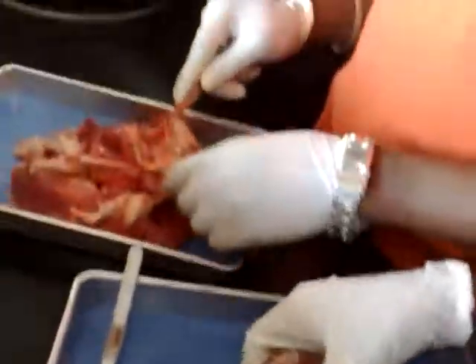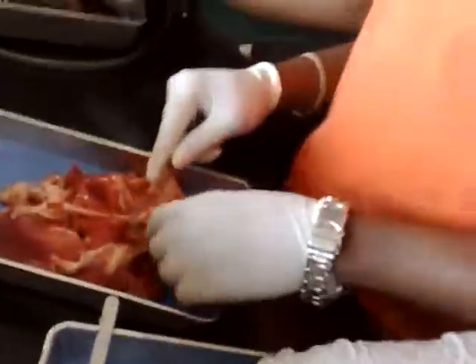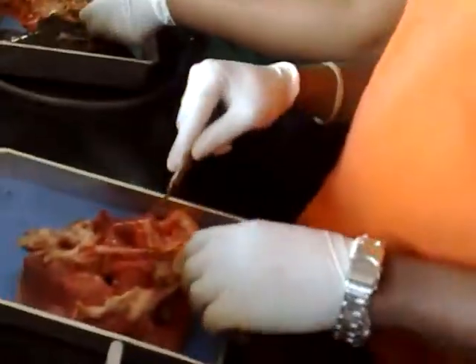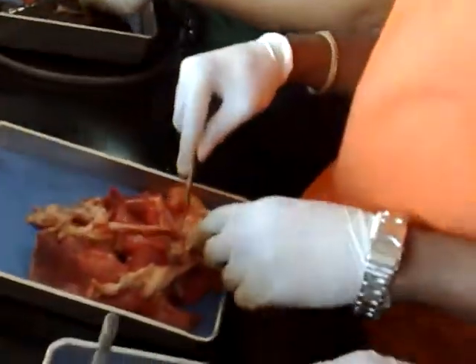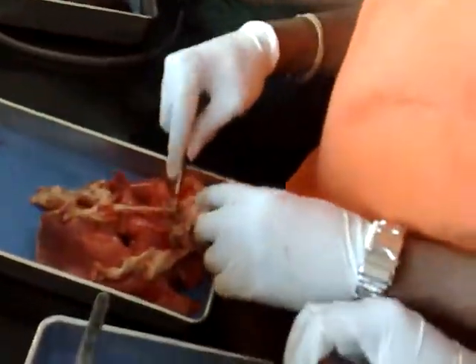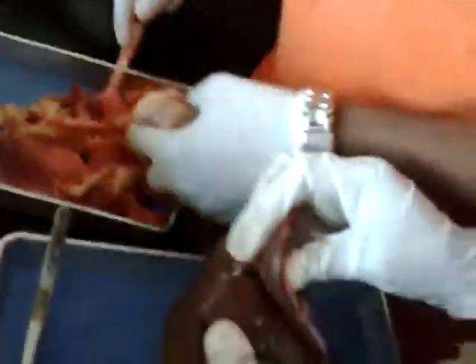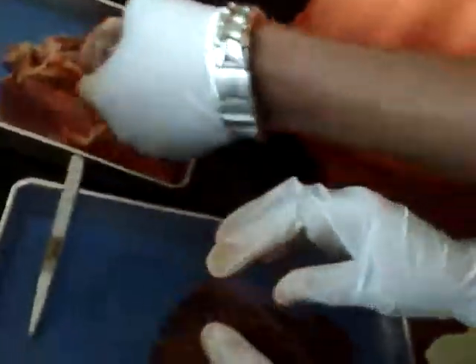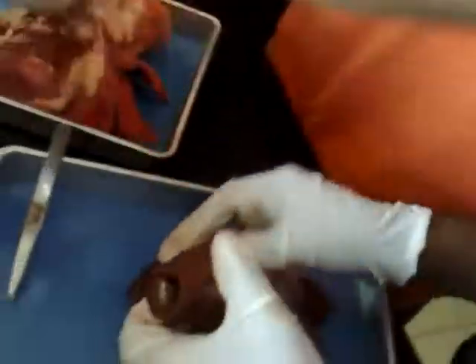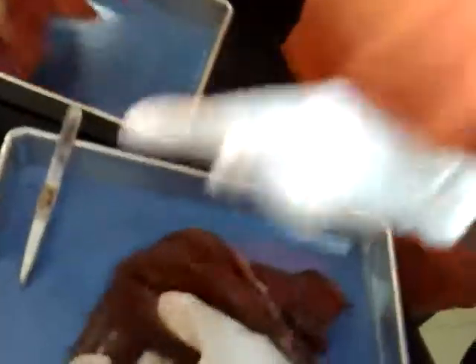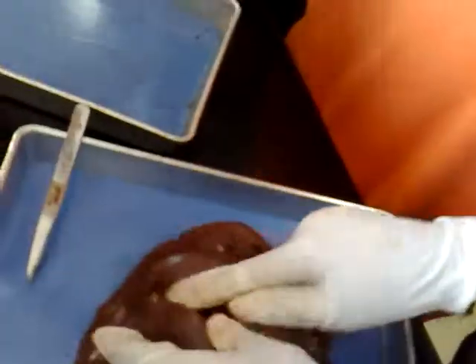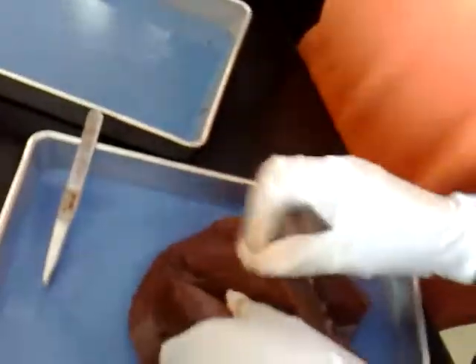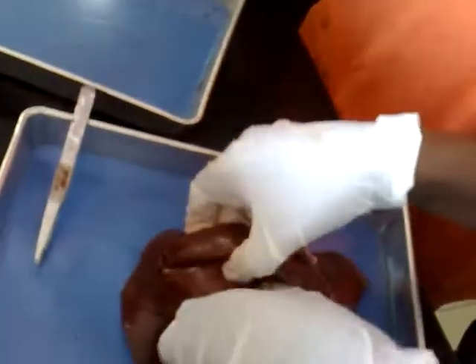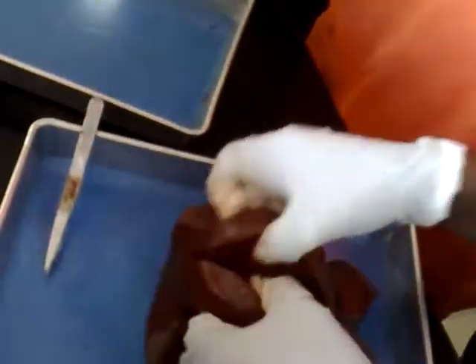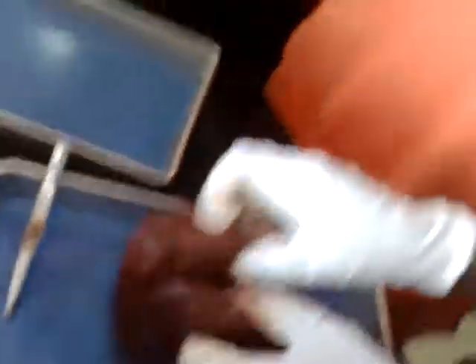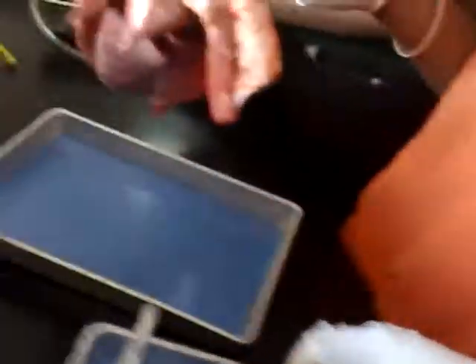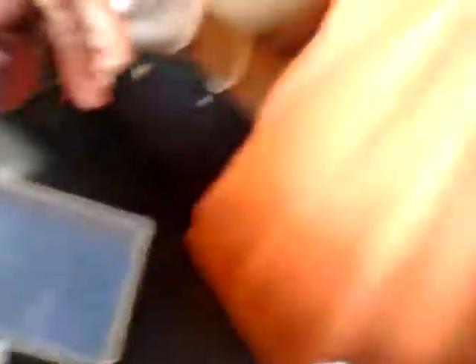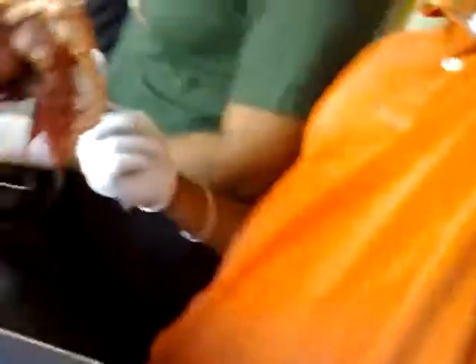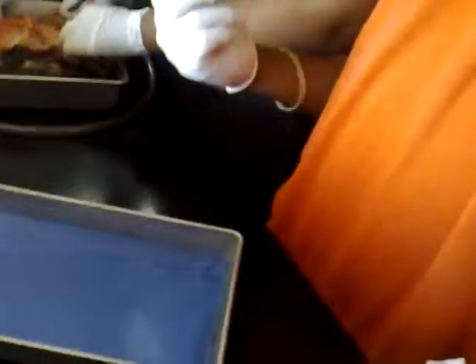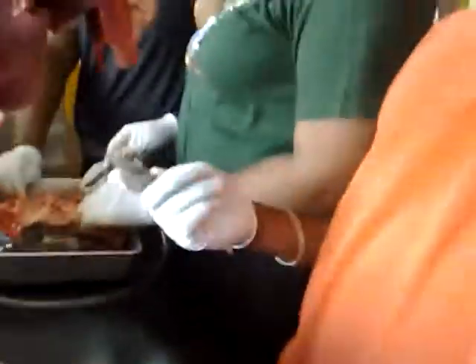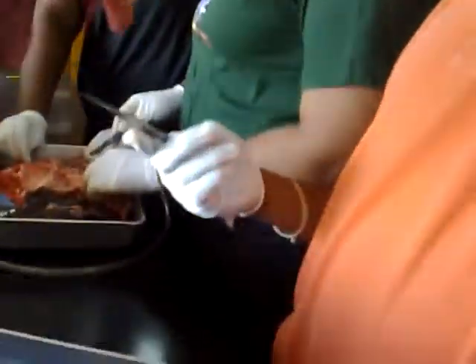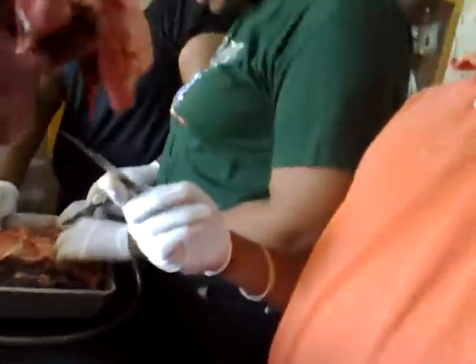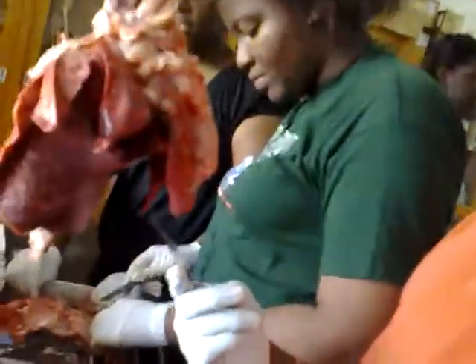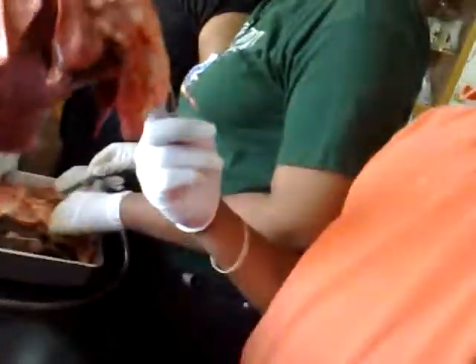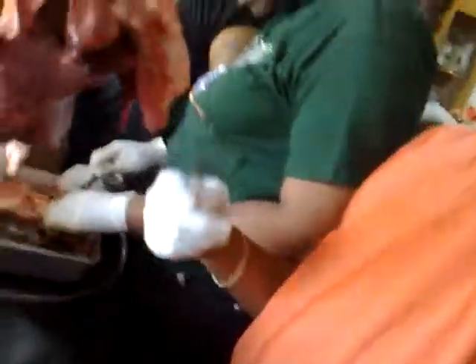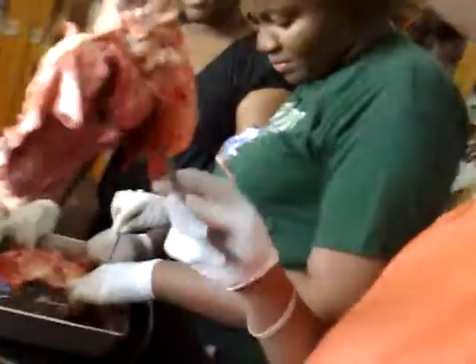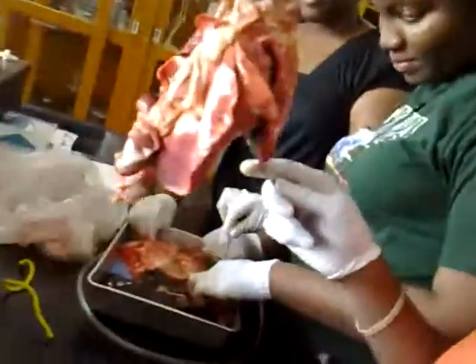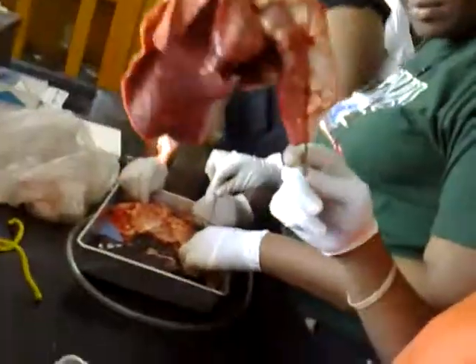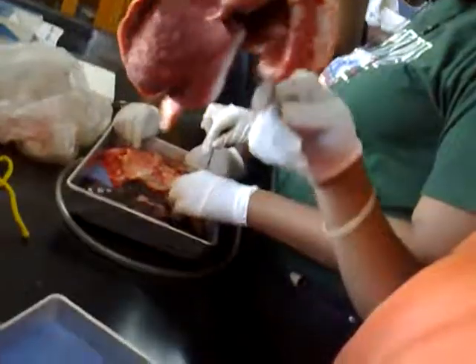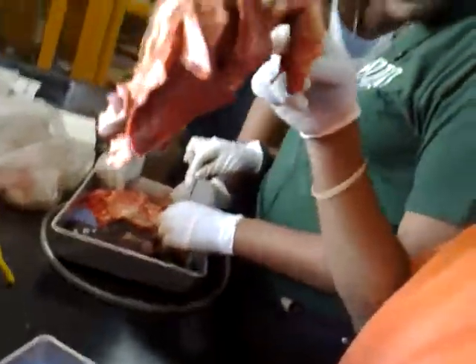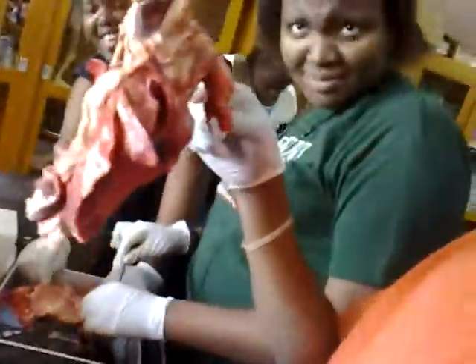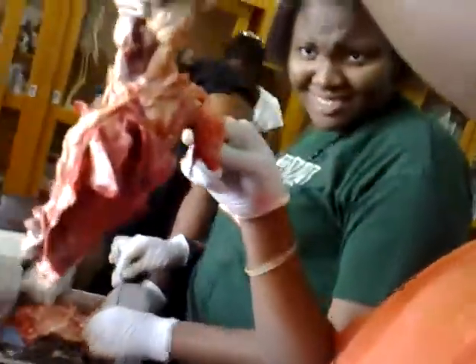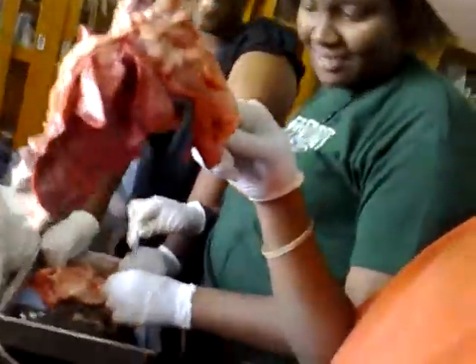Scalpel. Yeah, you sound like you're doing something. Scalpel. This is called the heart plus lung.